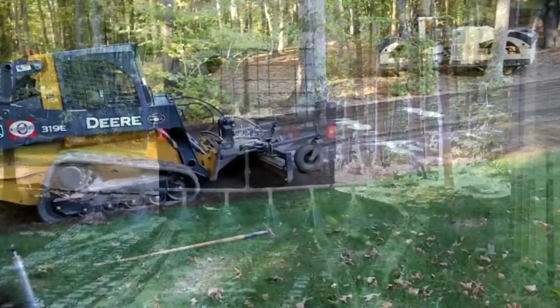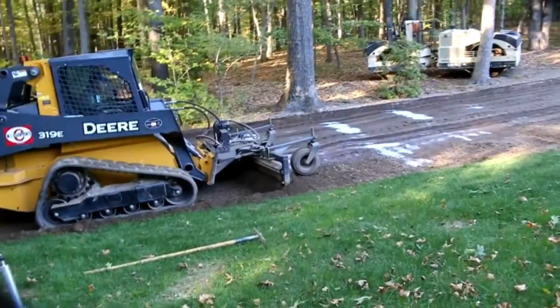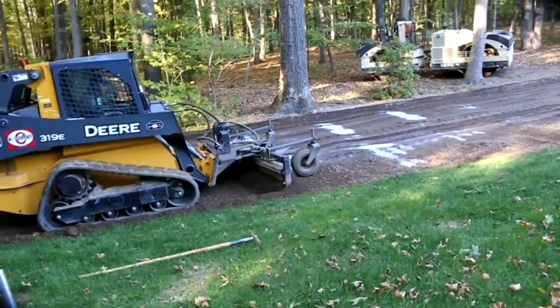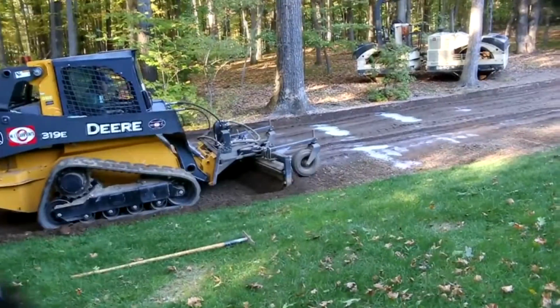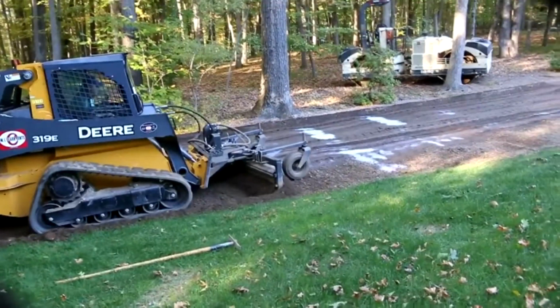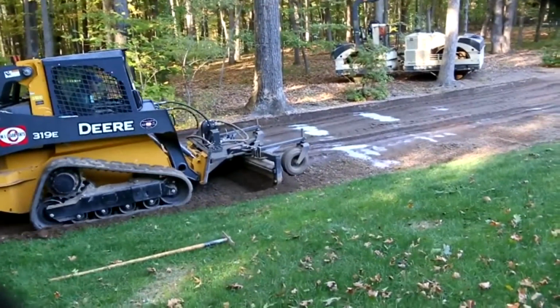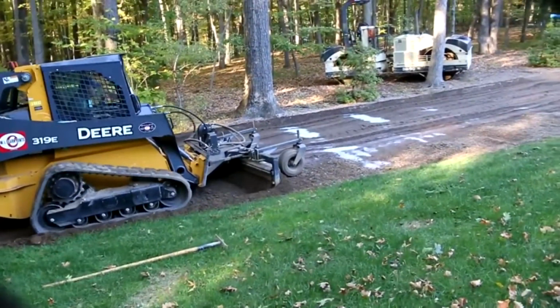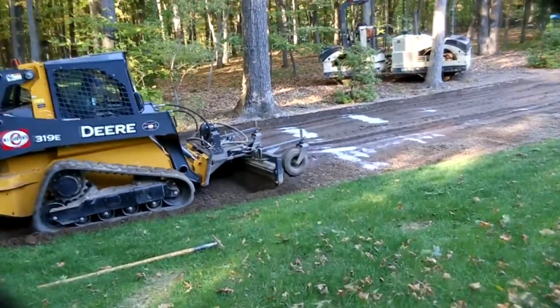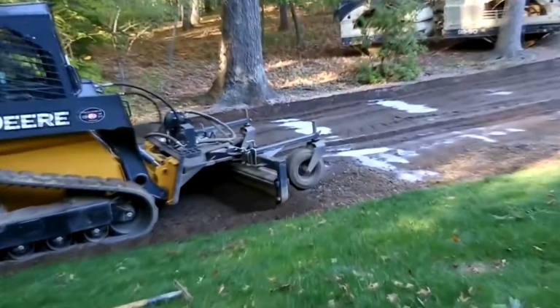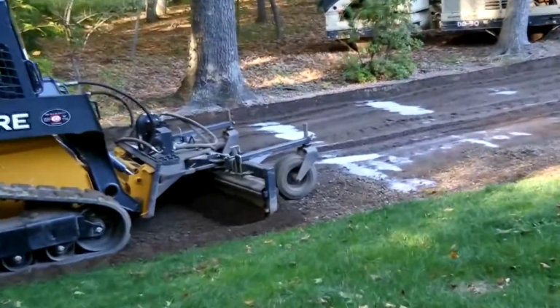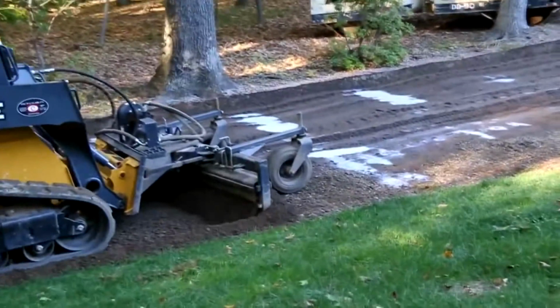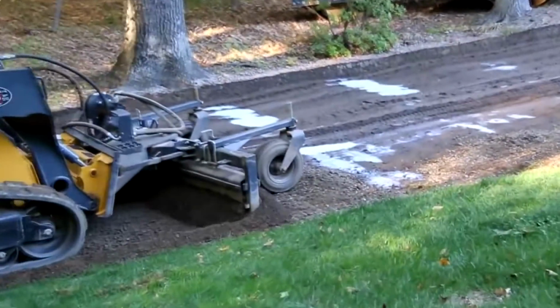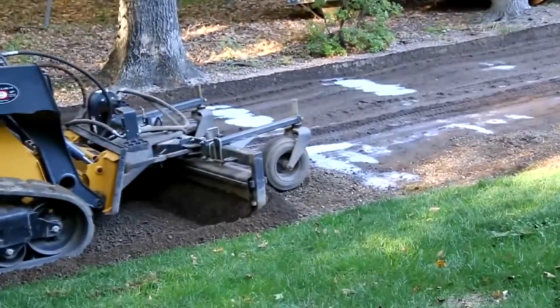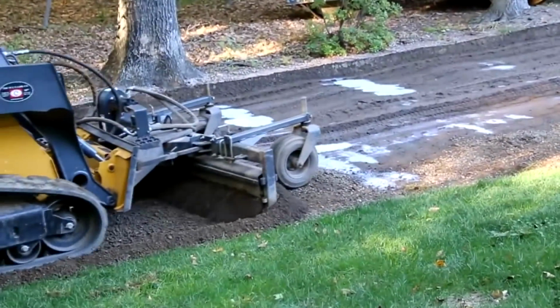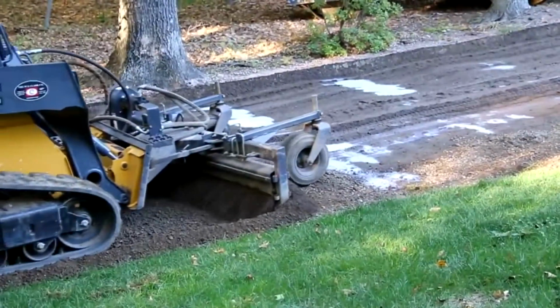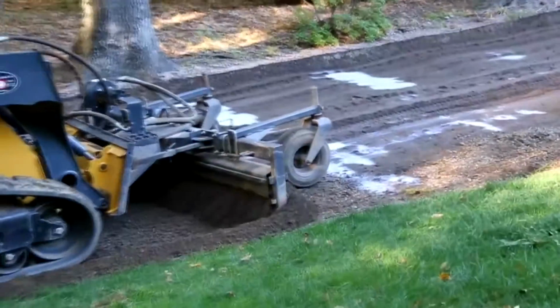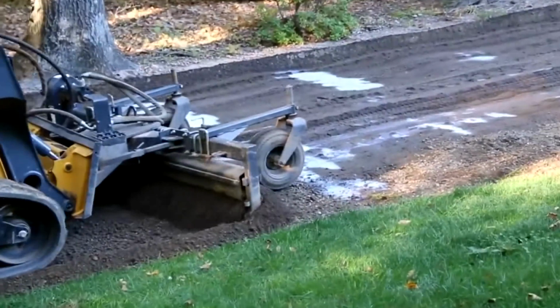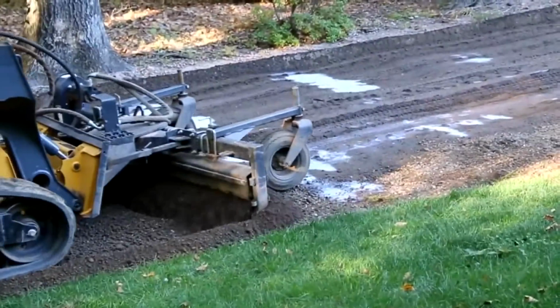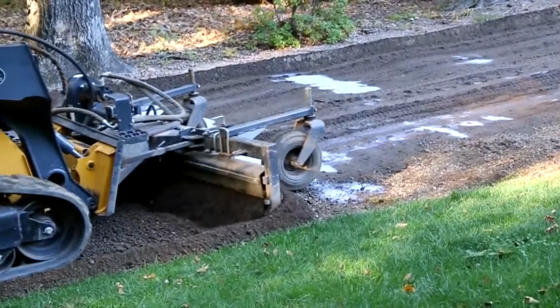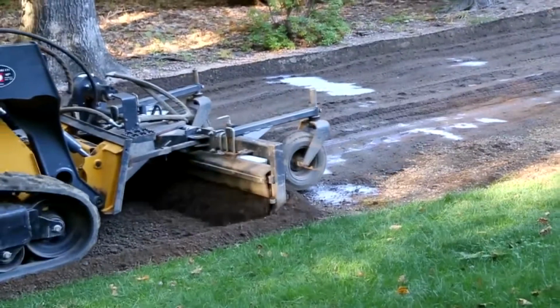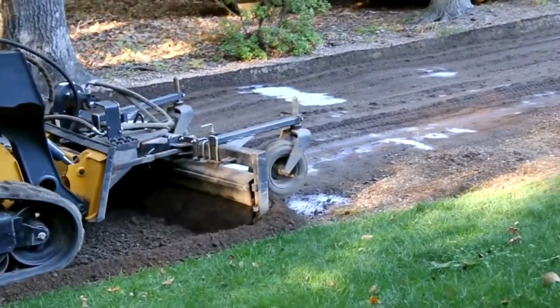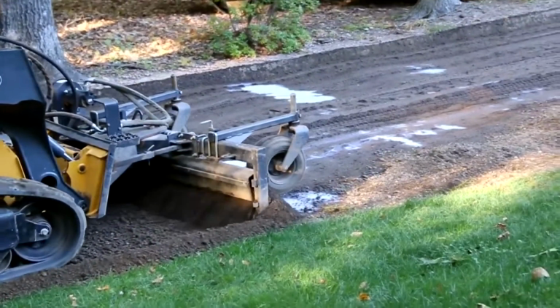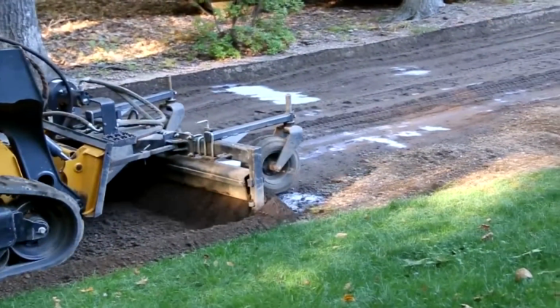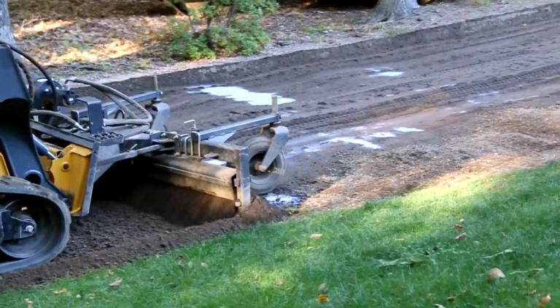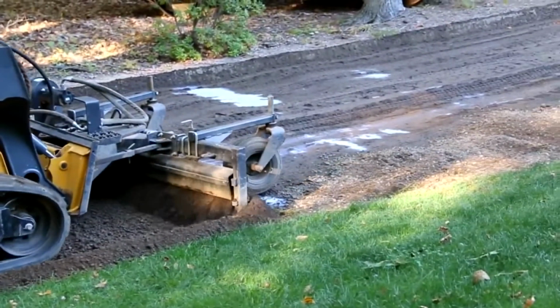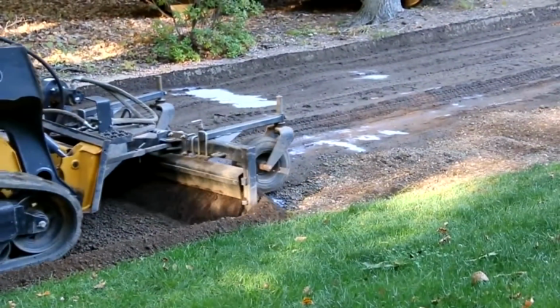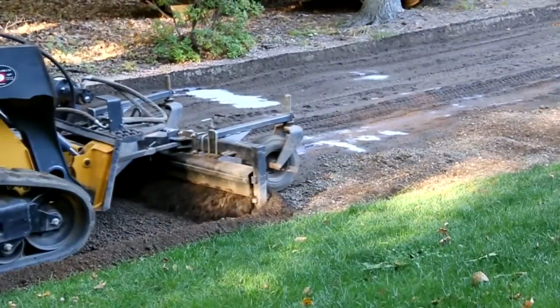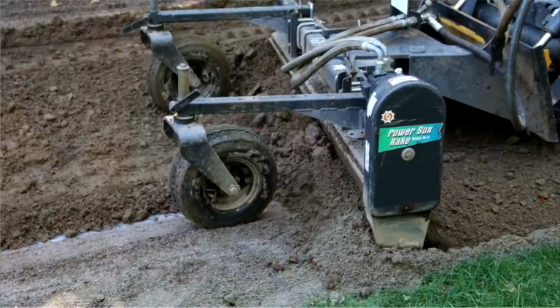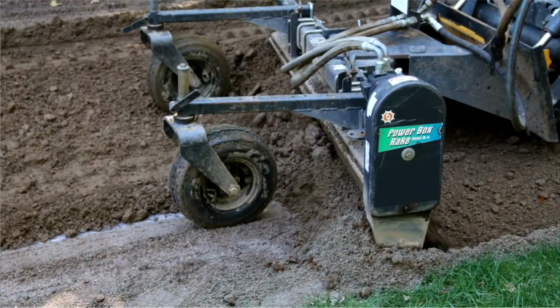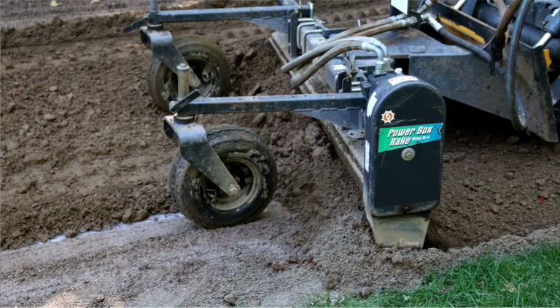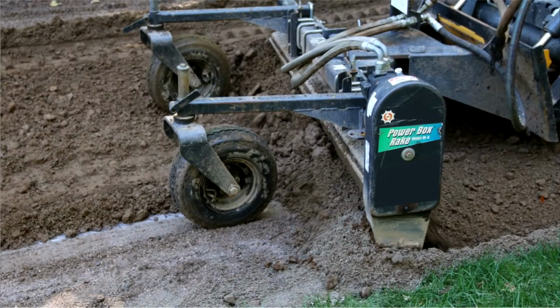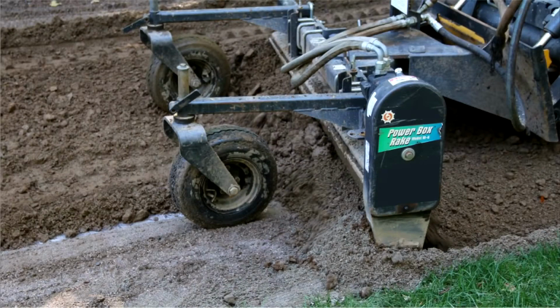The skid steer is putting on the mixing tiller. We're getting ready to run that up and down the road so that we can get a thorough mix of the Agrabine into the soil.